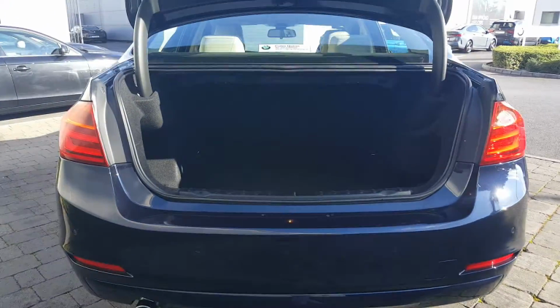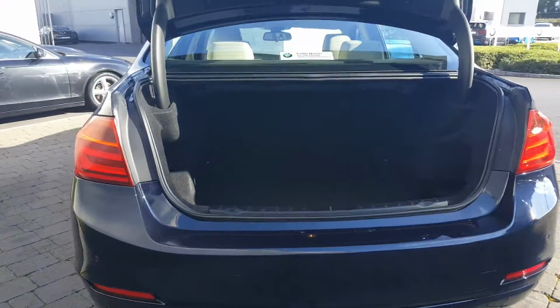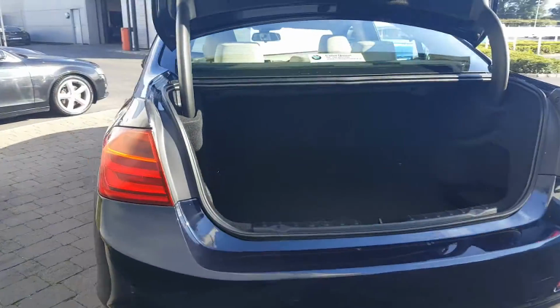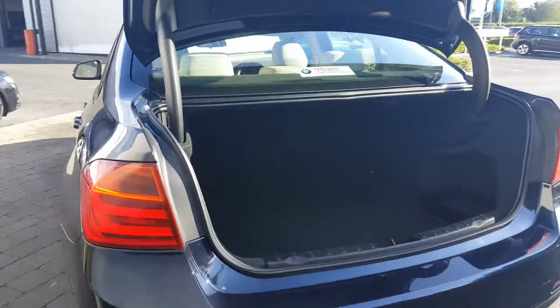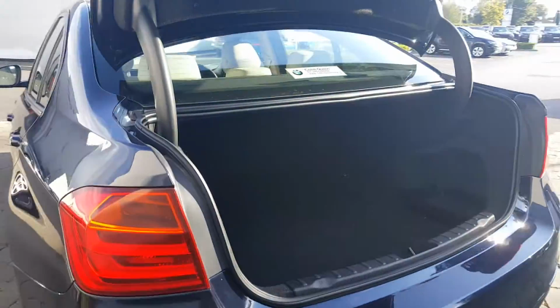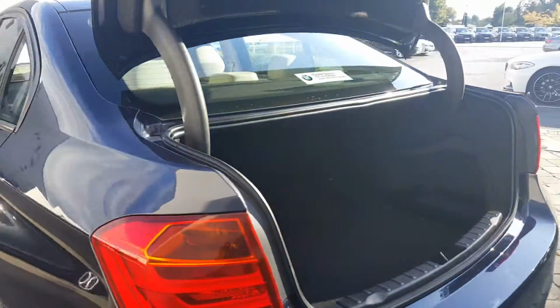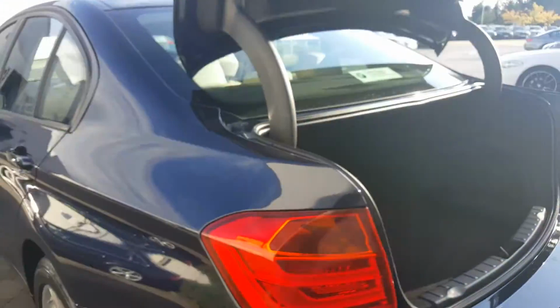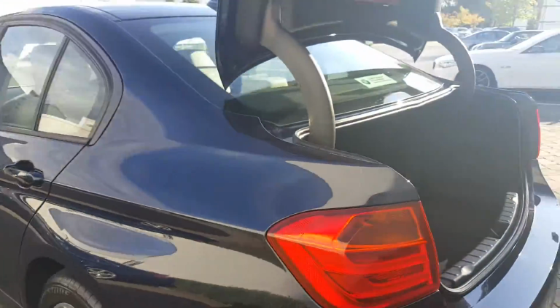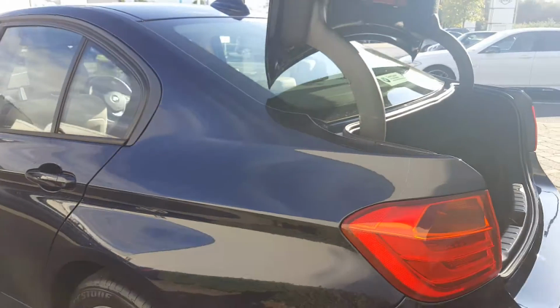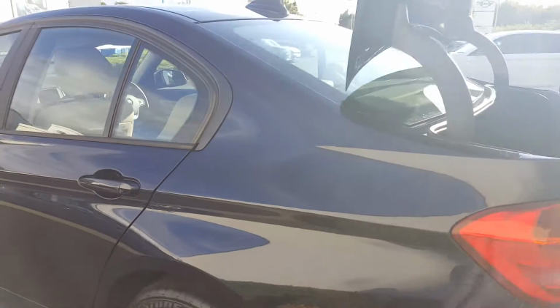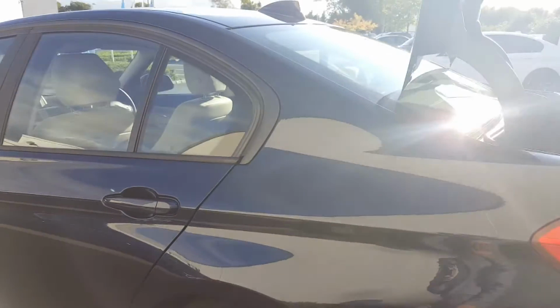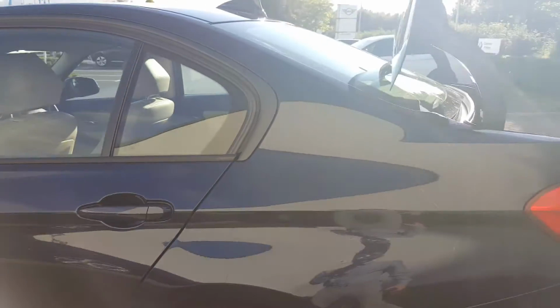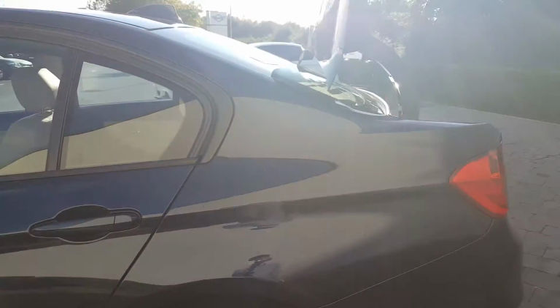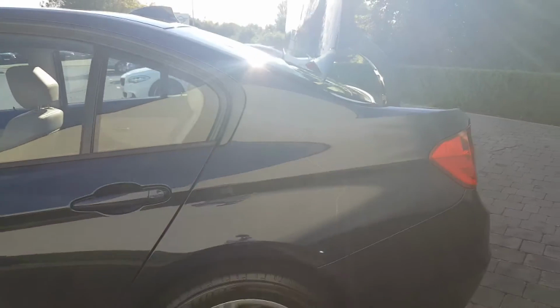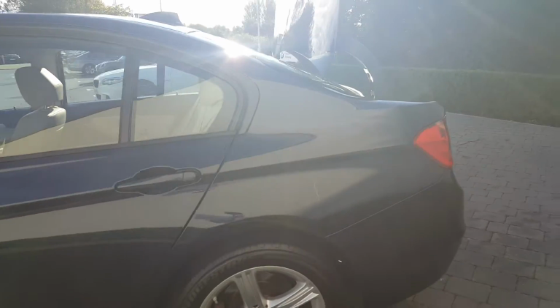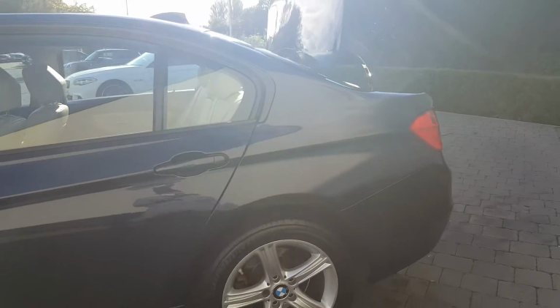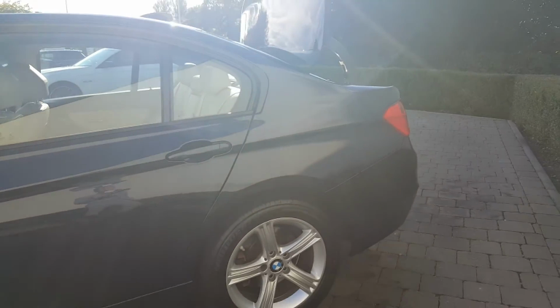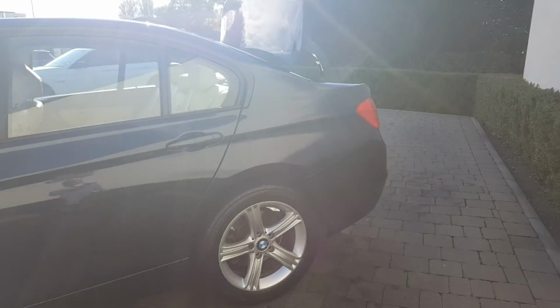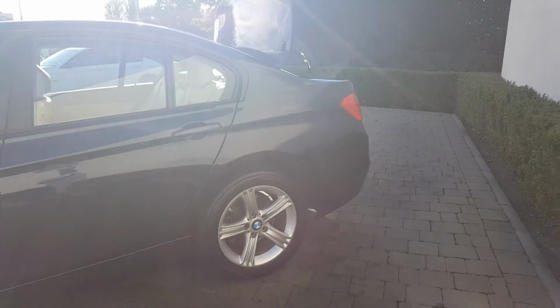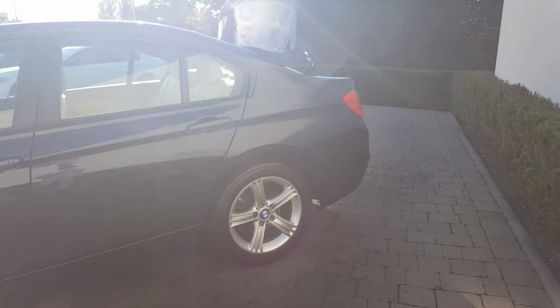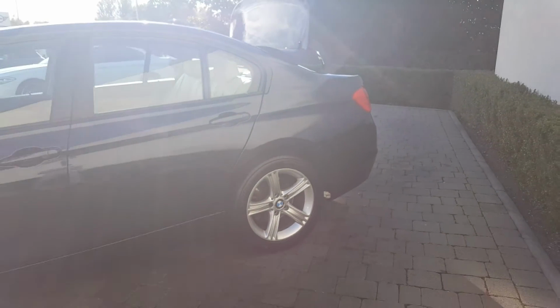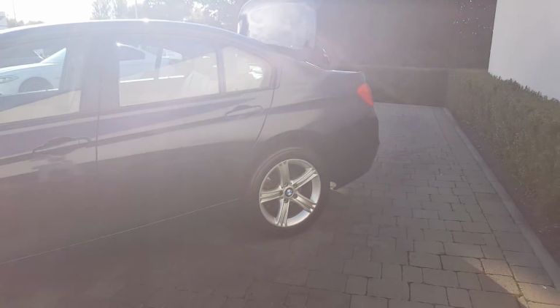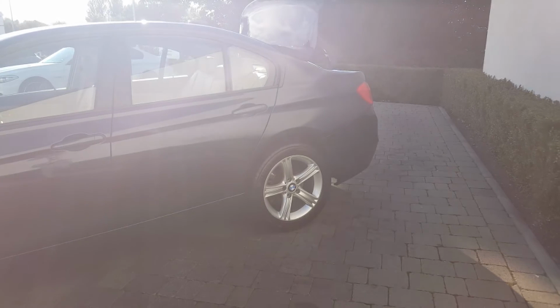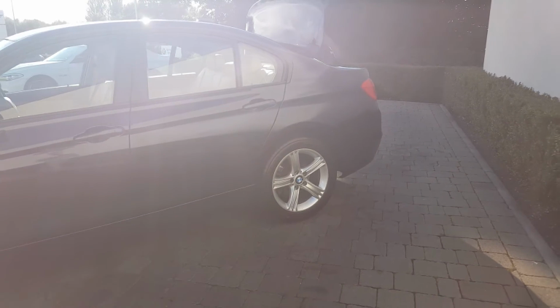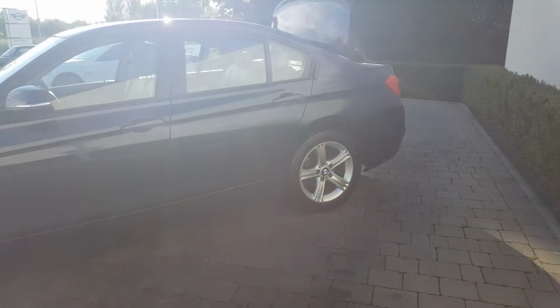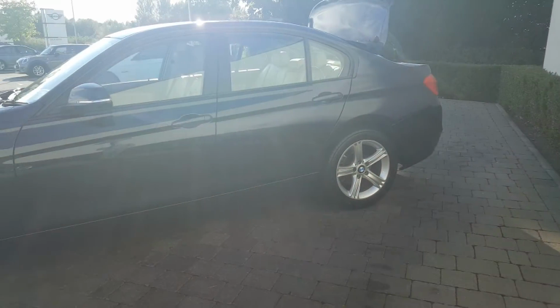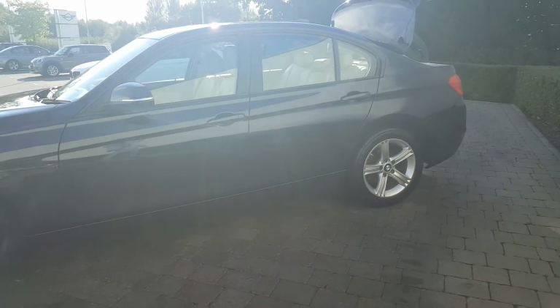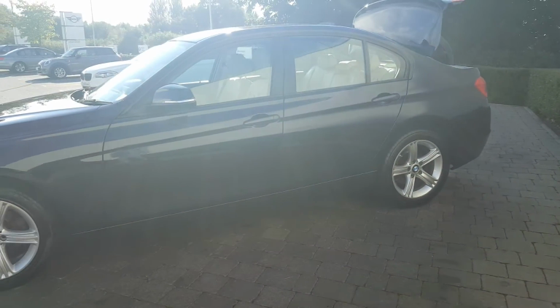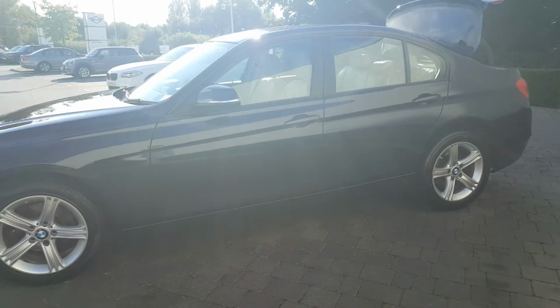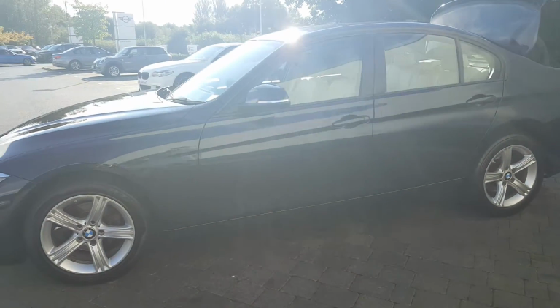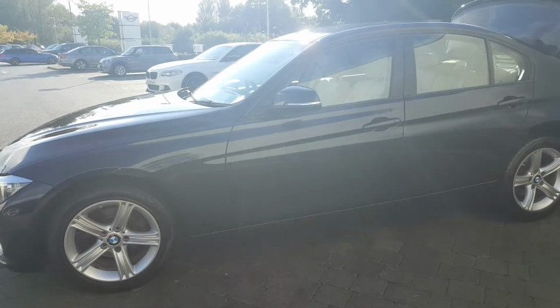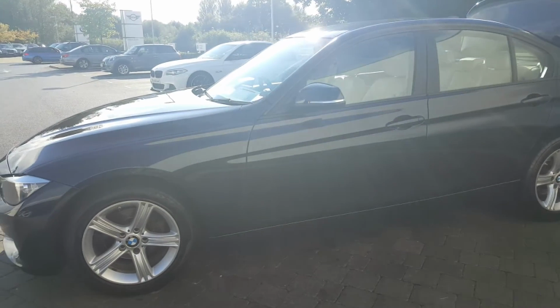This car is part of our BMW approved used cars, which means you have a 24 month unlimited mileage warranty, 360 degree optical check, and full service history.